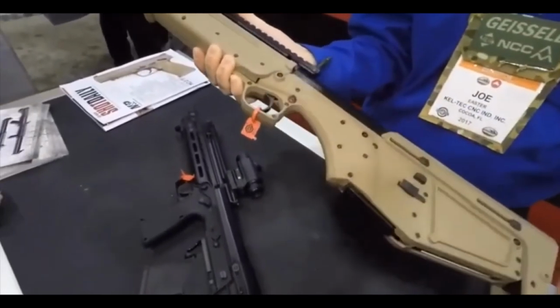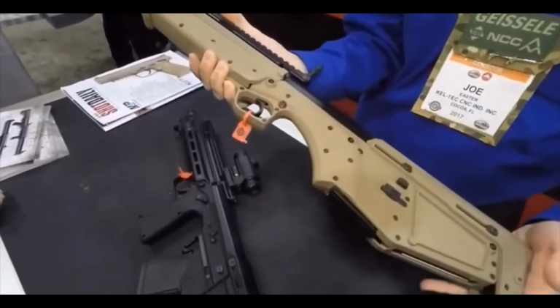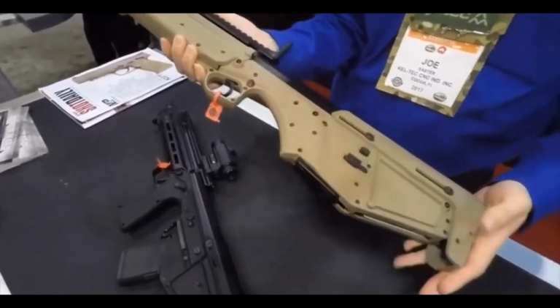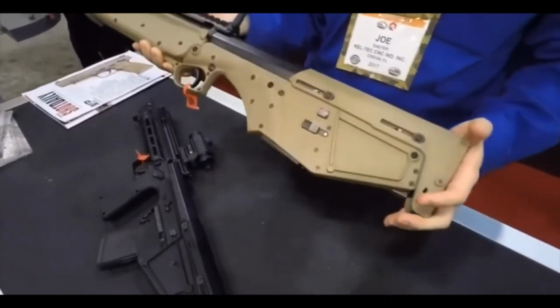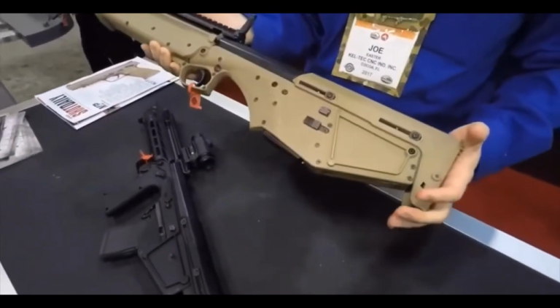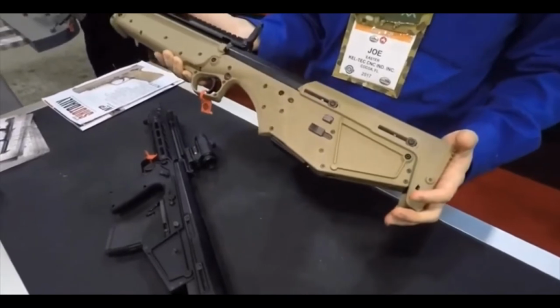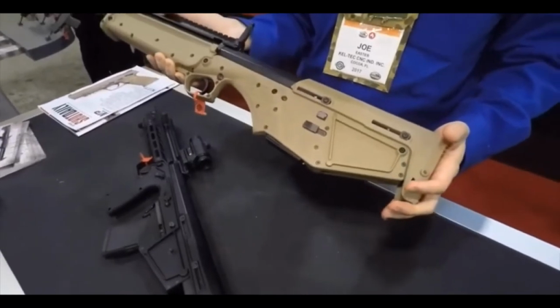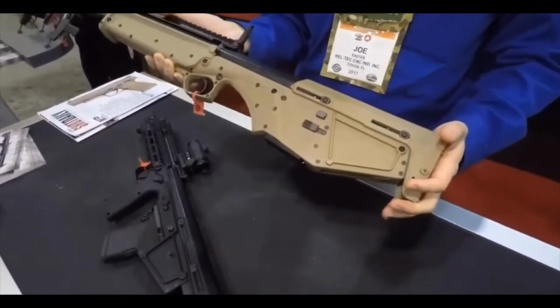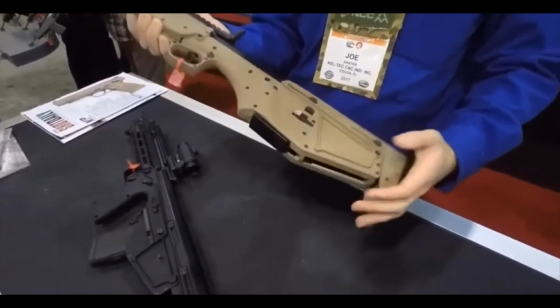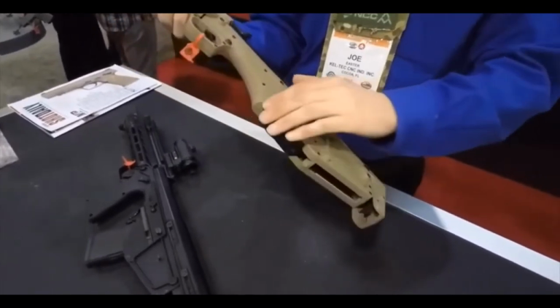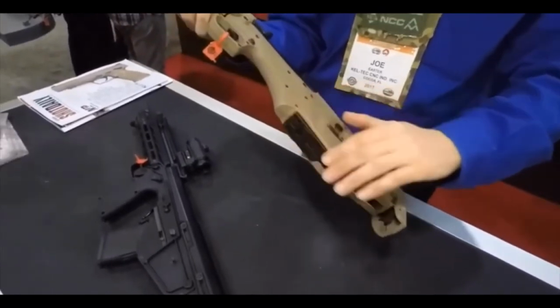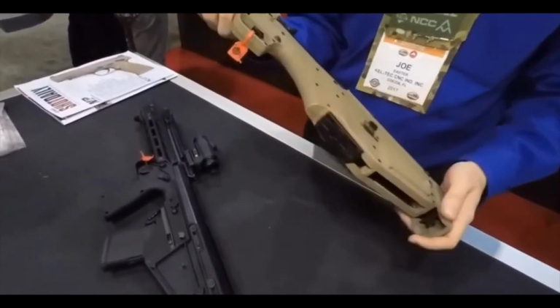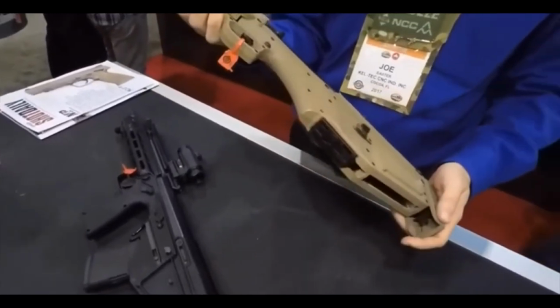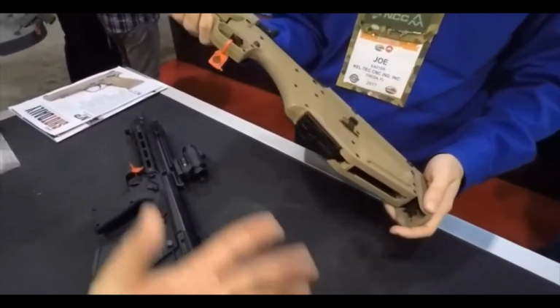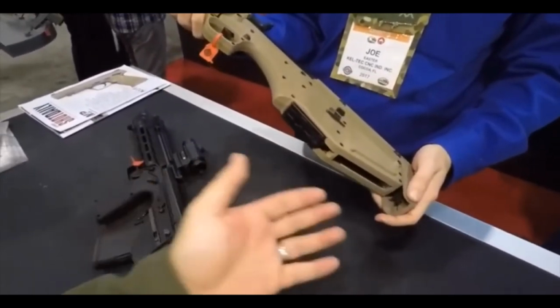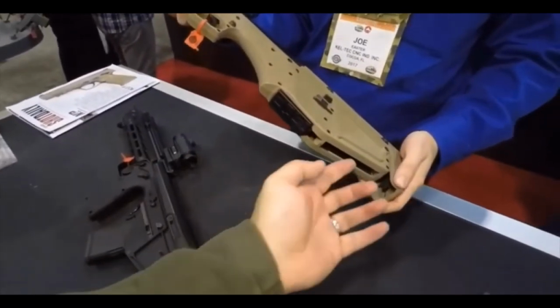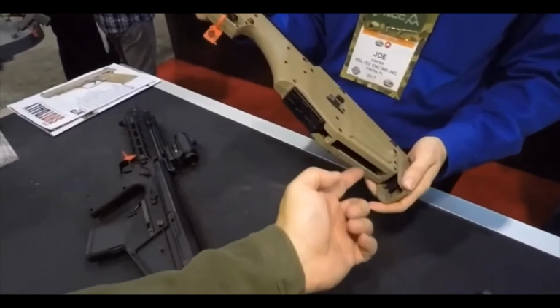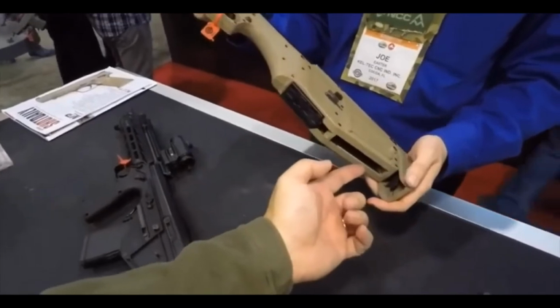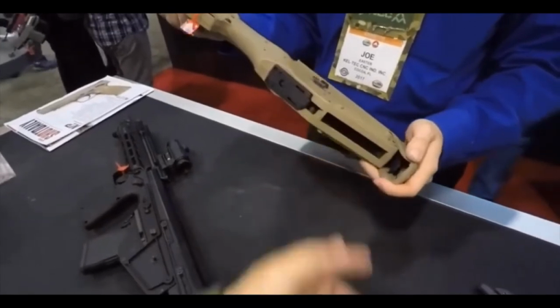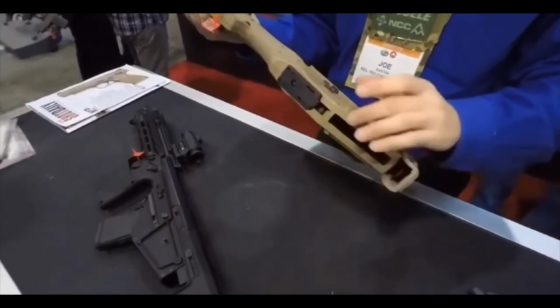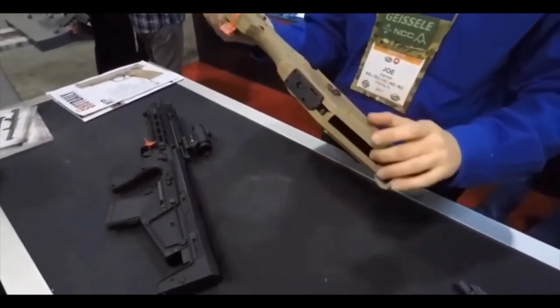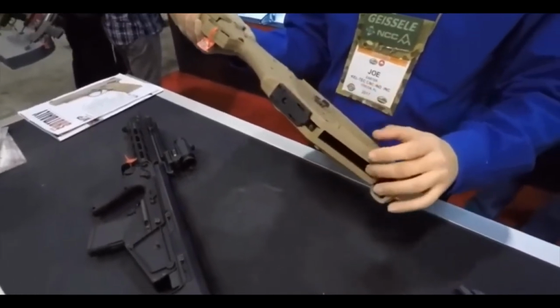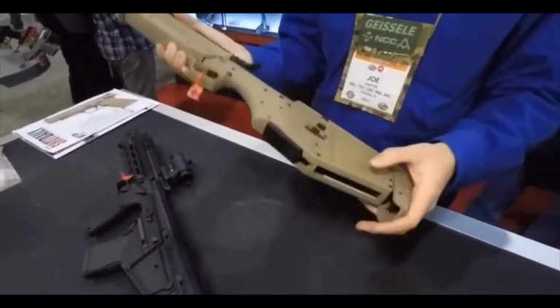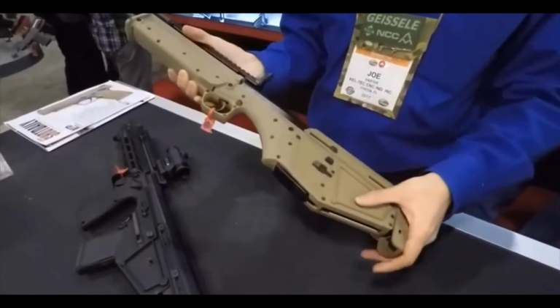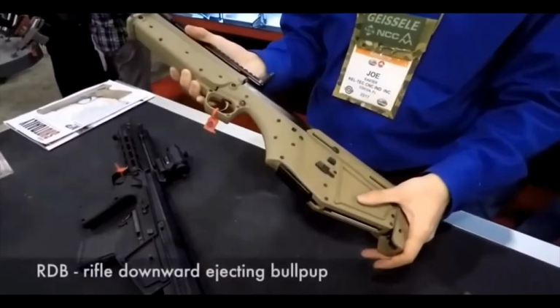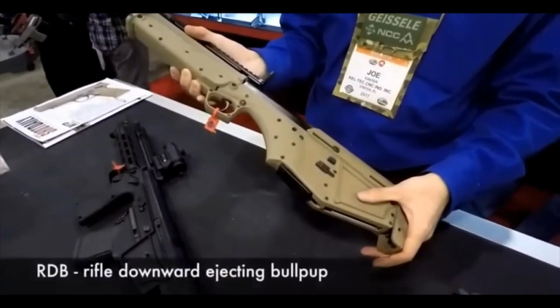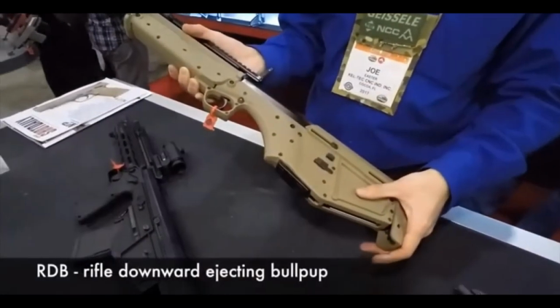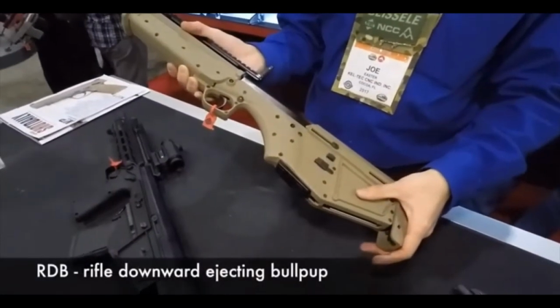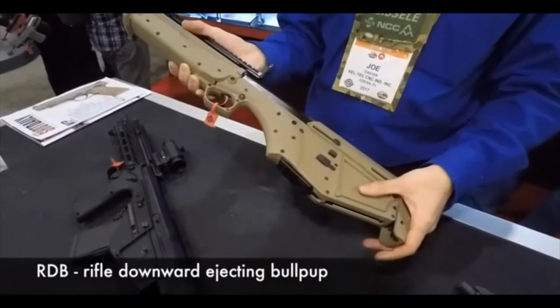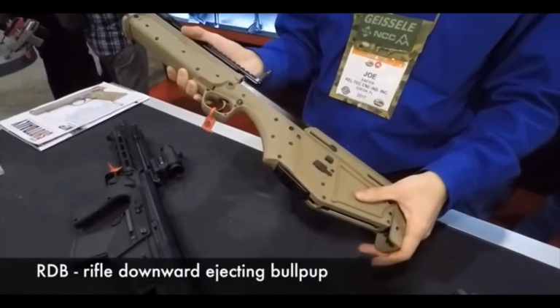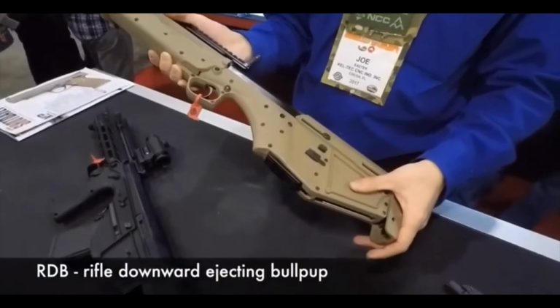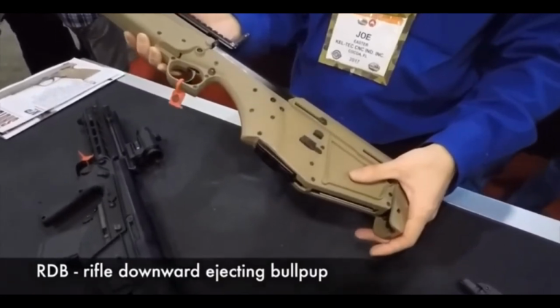Cross bolt safety, obviously a trigger. It takes standard AR-15 magazines and ships with a flush fit 10-rounder. The shells eject here — this is your downward ejection port. It's actually what the rifle stands for: RDB is rifle, downward ejecting, bolt up.